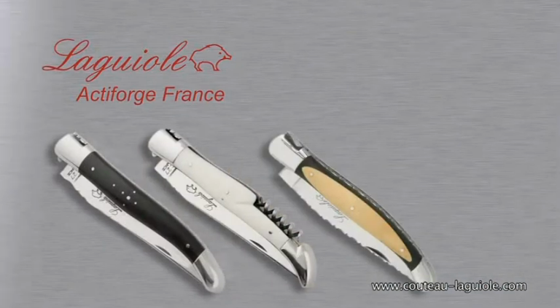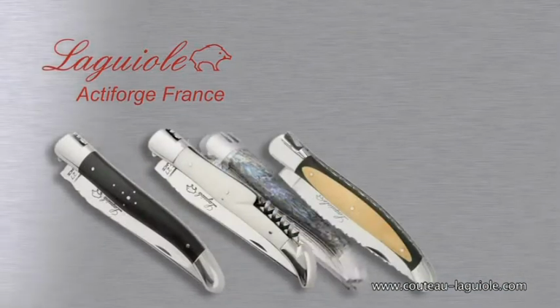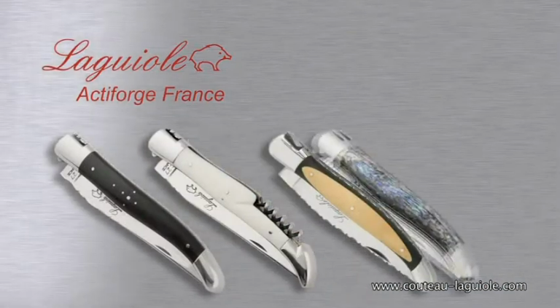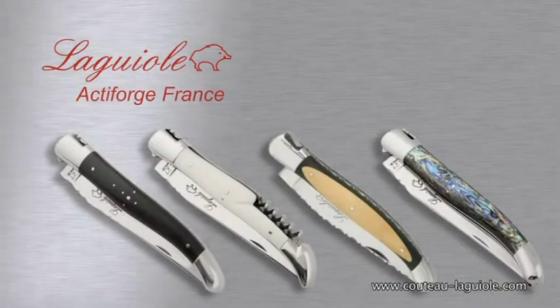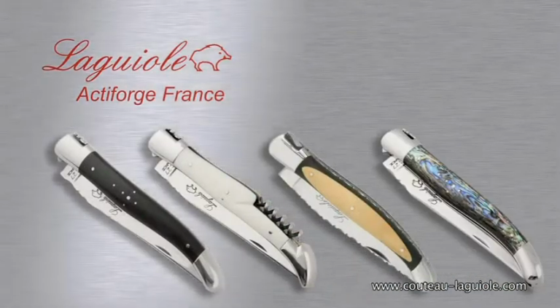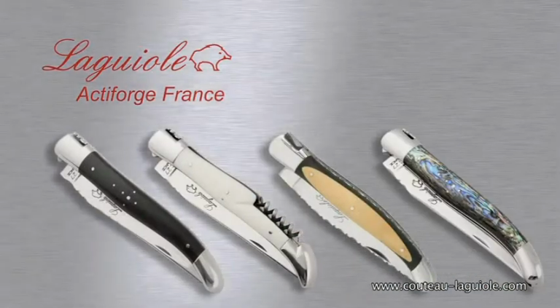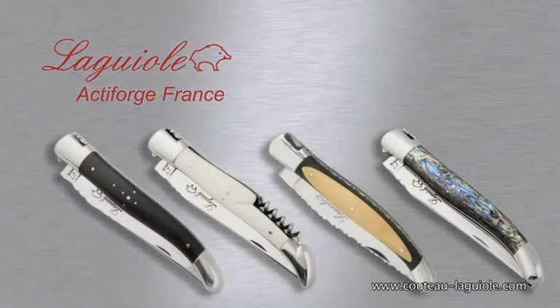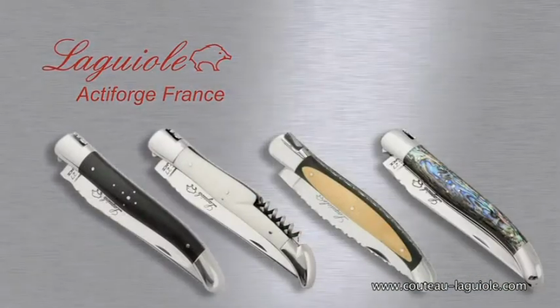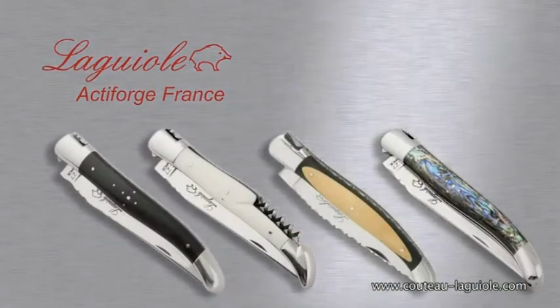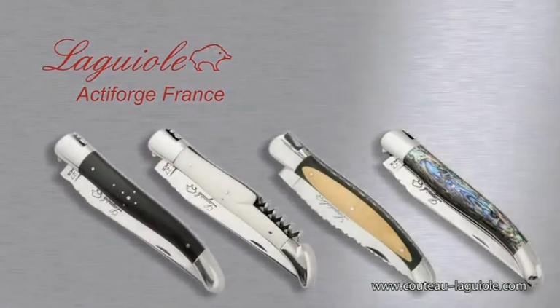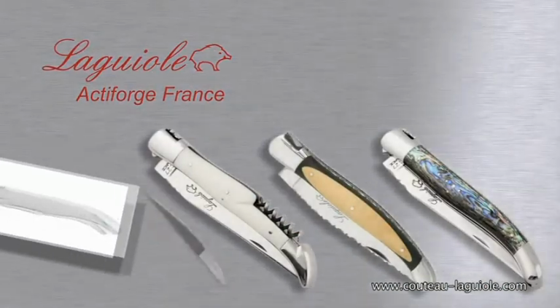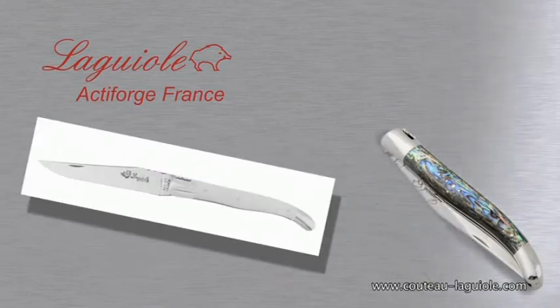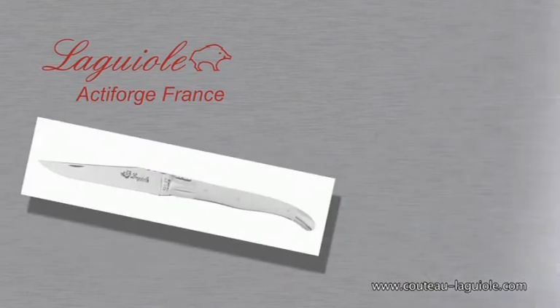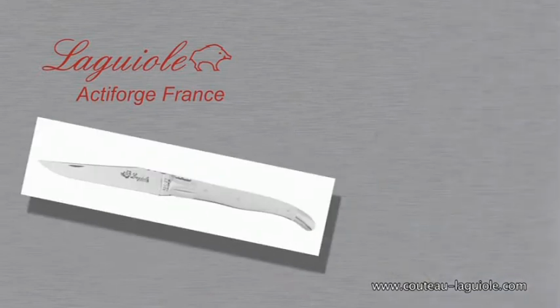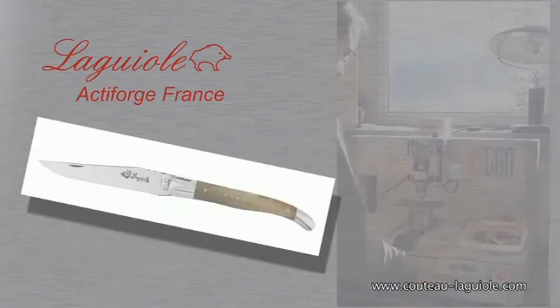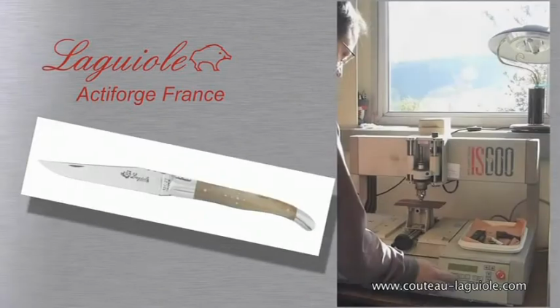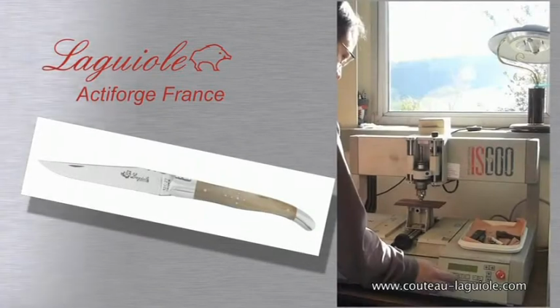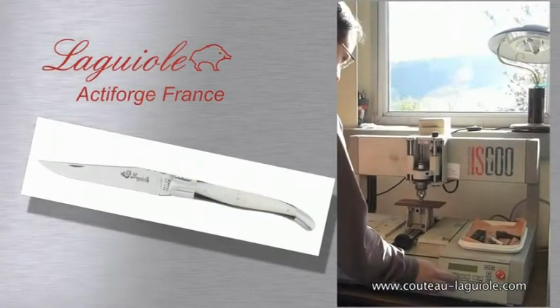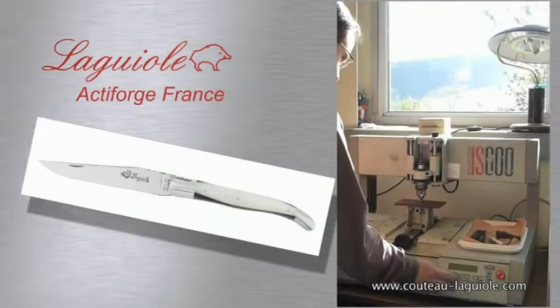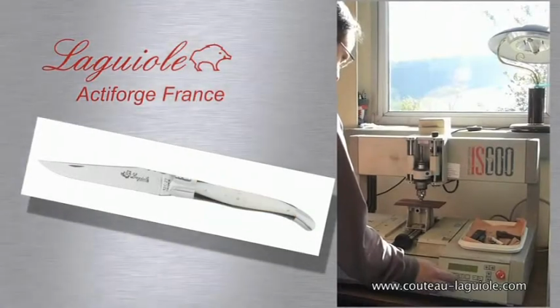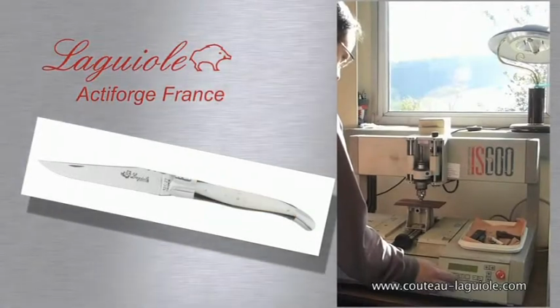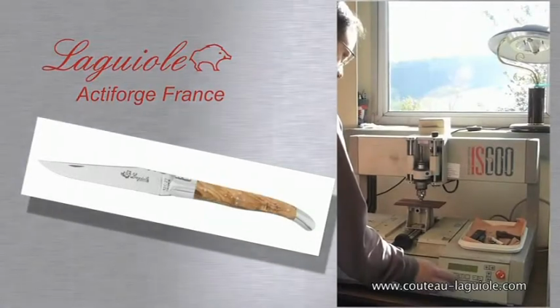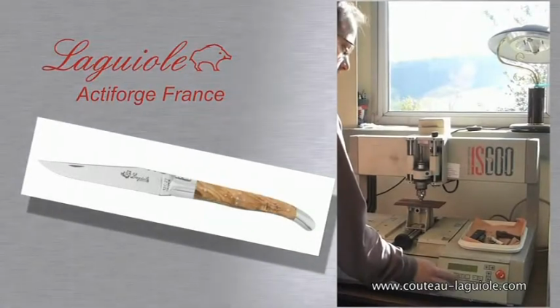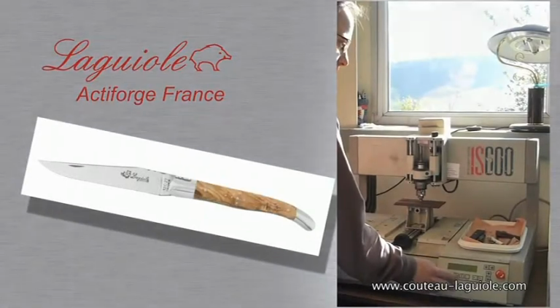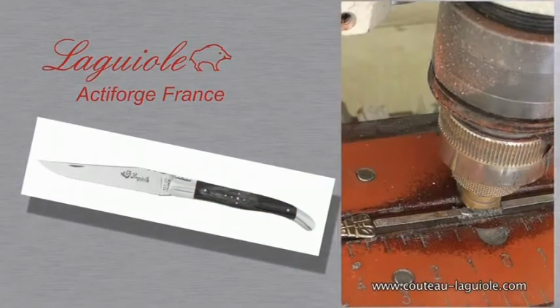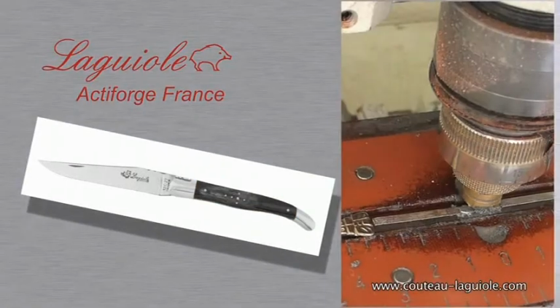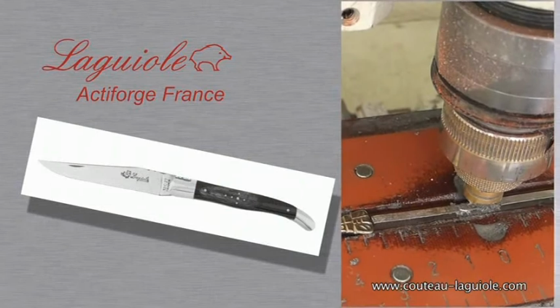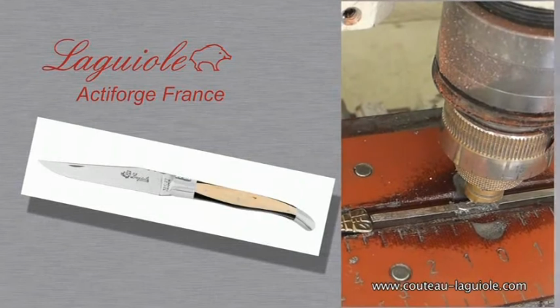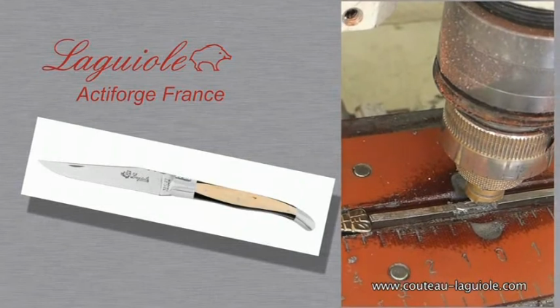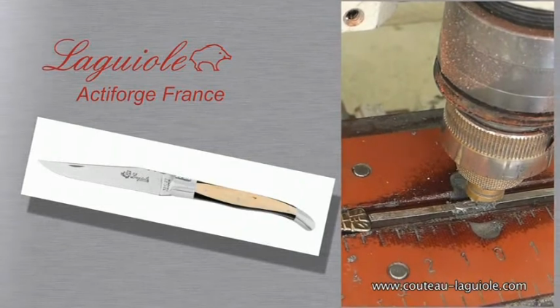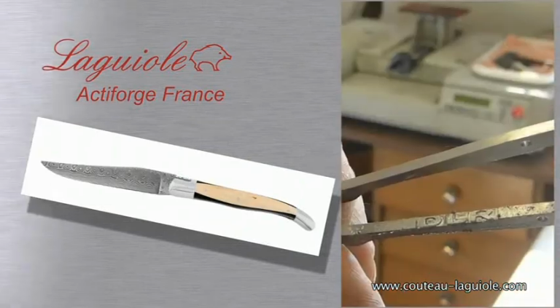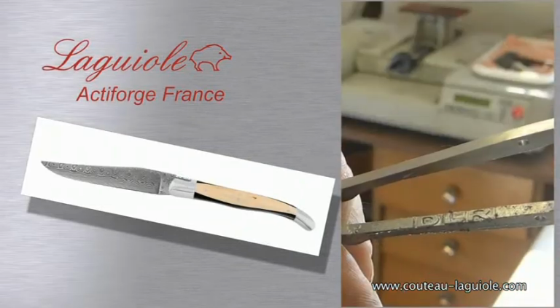In order to ensure a 48 hour delivery, we keep a small quantity of each model in stock, but it is also possible to have a Laguiole Active Forge knife personalised and even custom made.